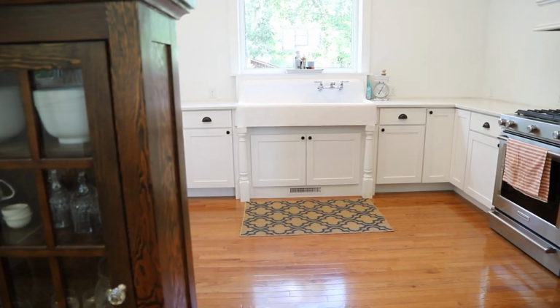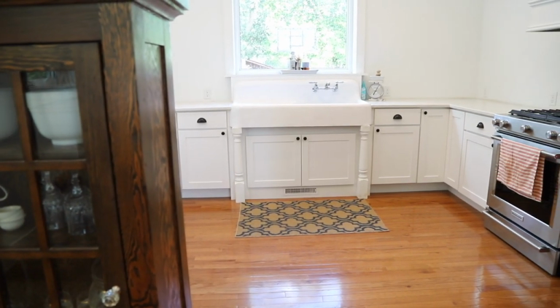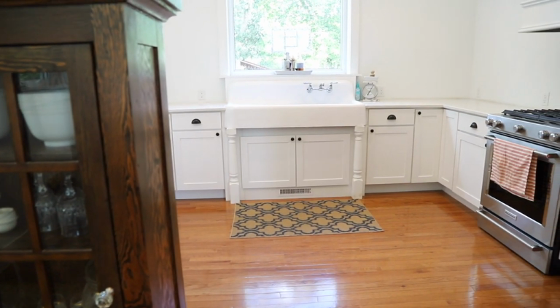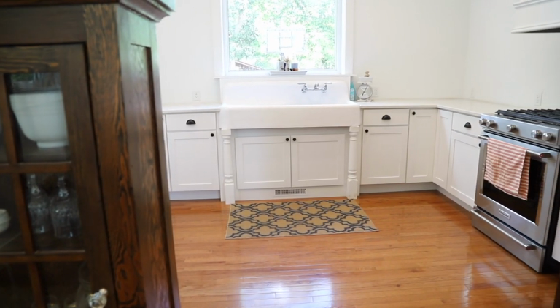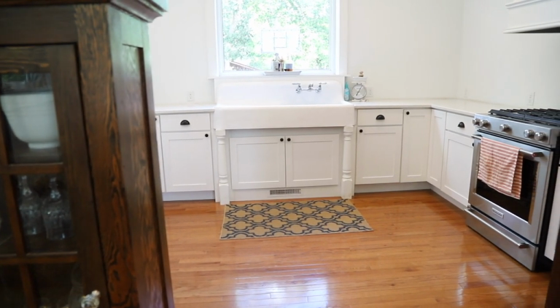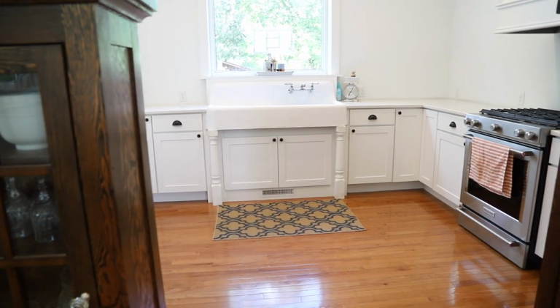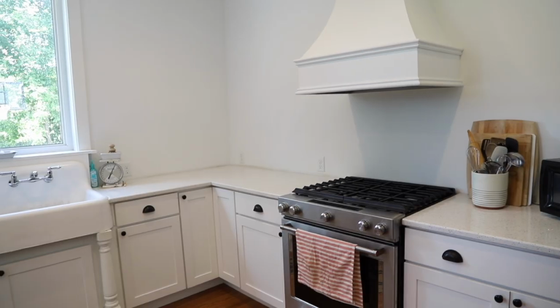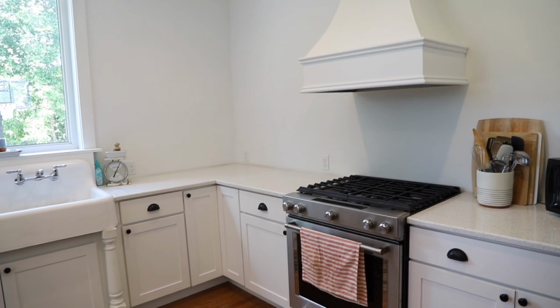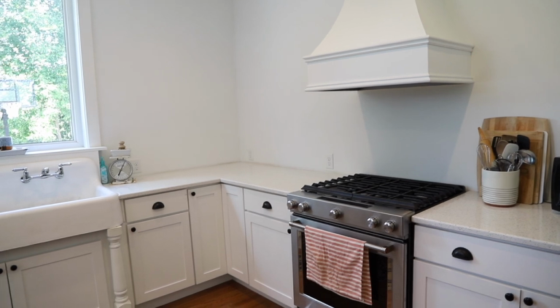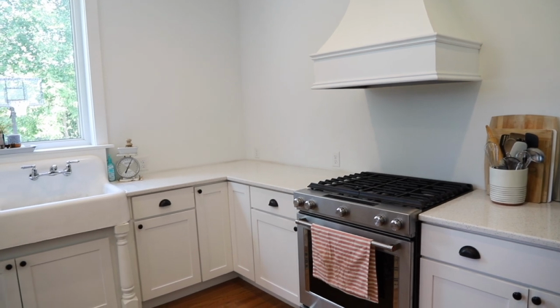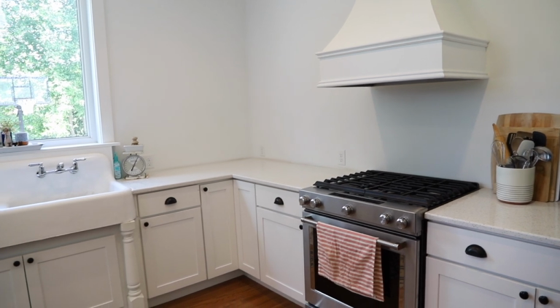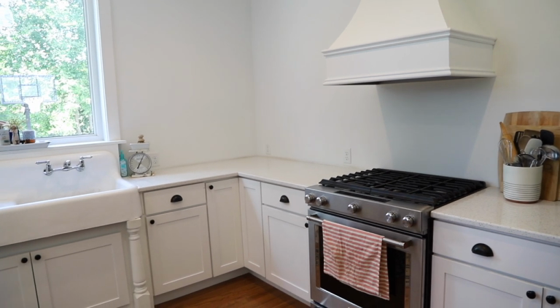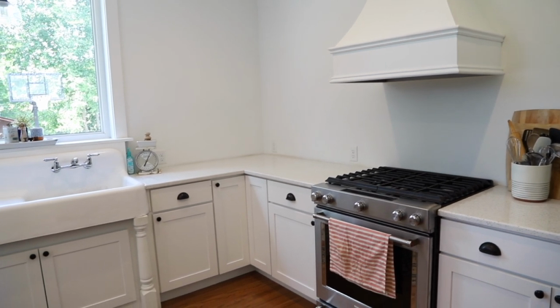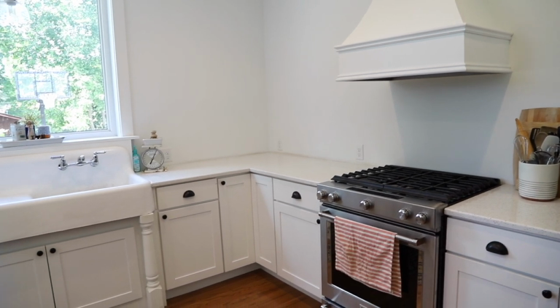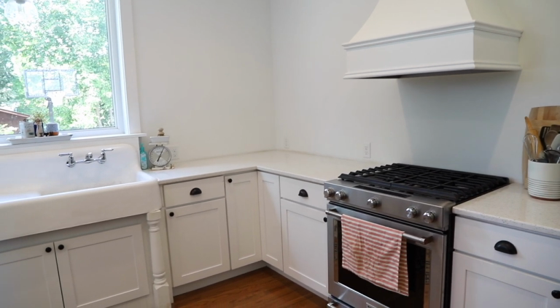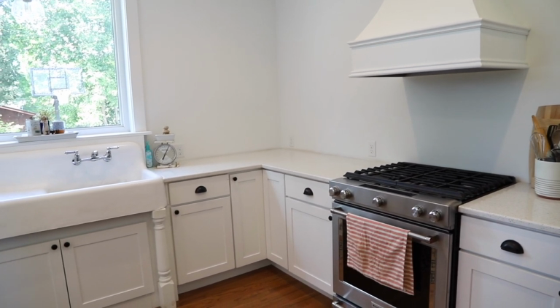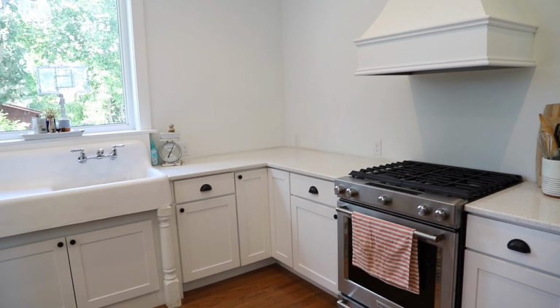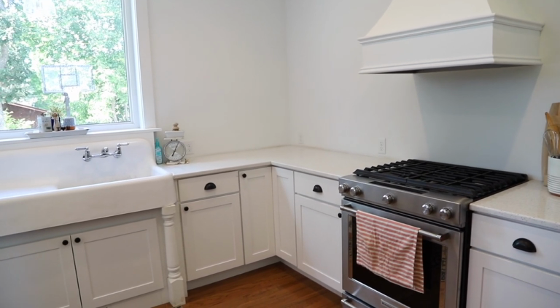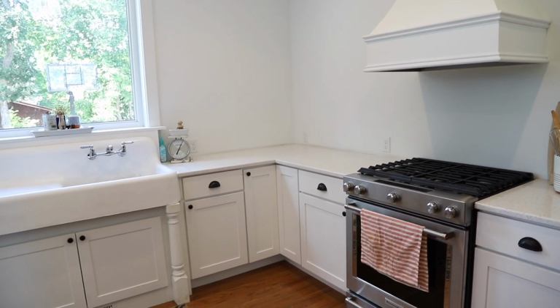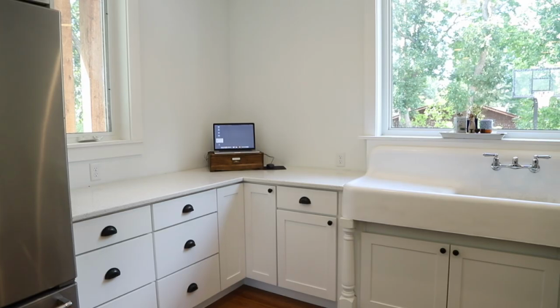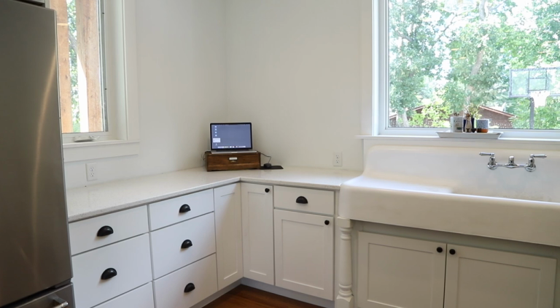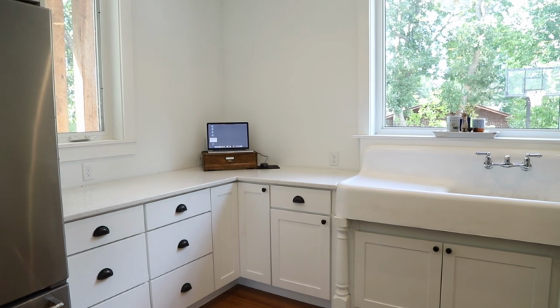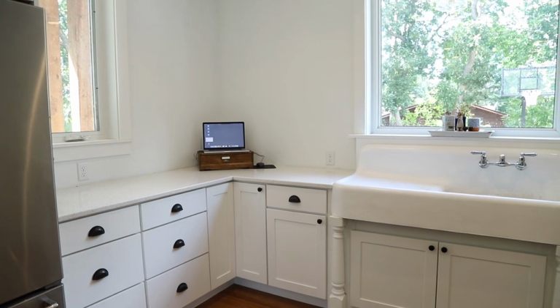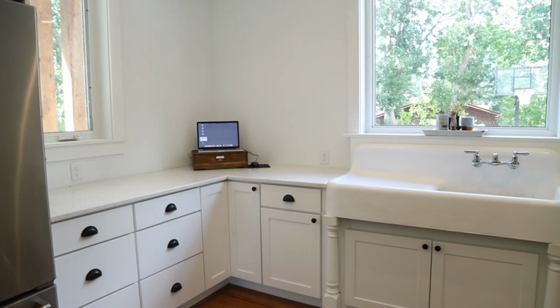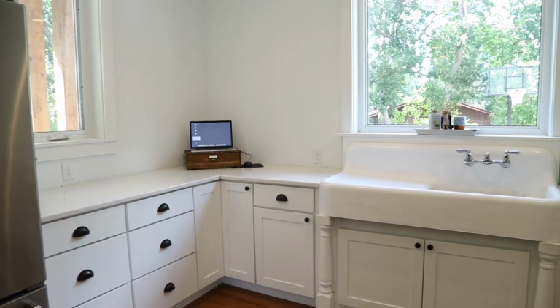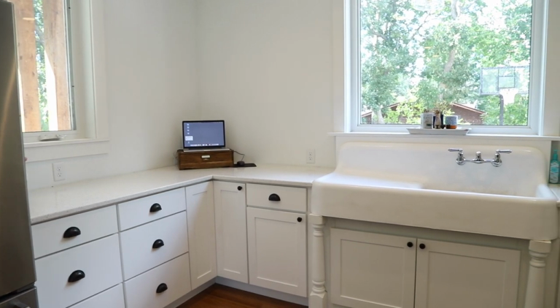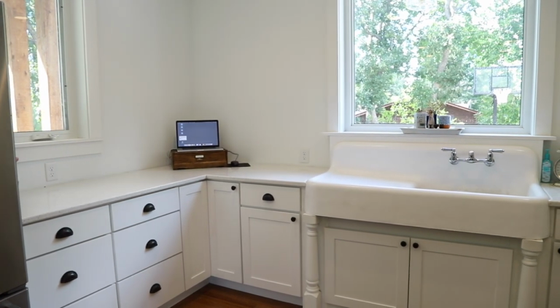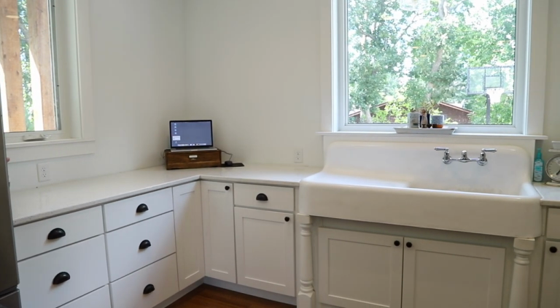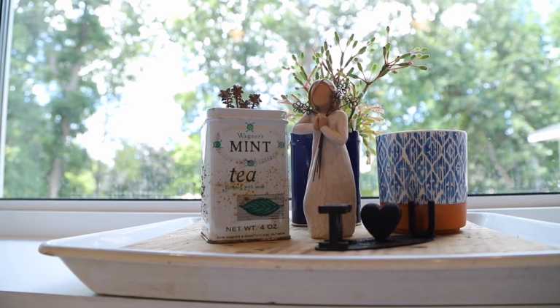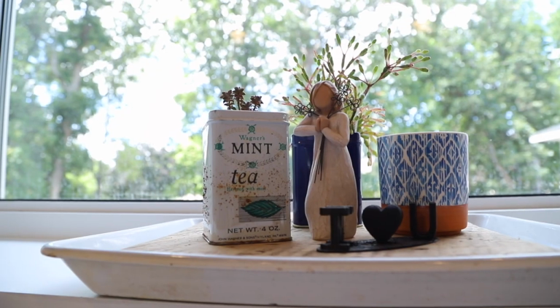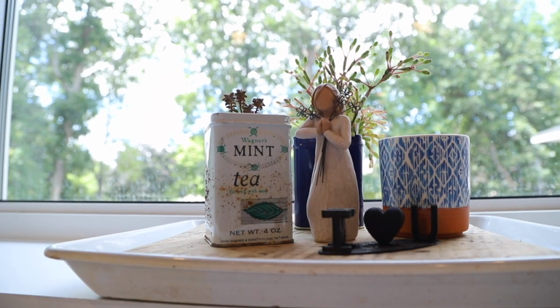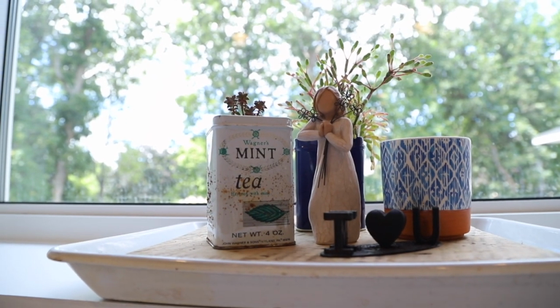I hope you enjoyed cleaning with me today, and if you ever had any question about what is kept in our kitchen, now you know. Thanks so much for watching today and I hope that you'll stop by the cottage again really soon.